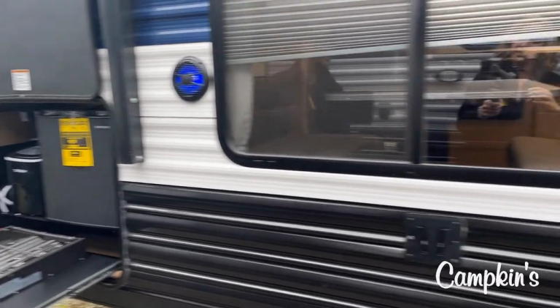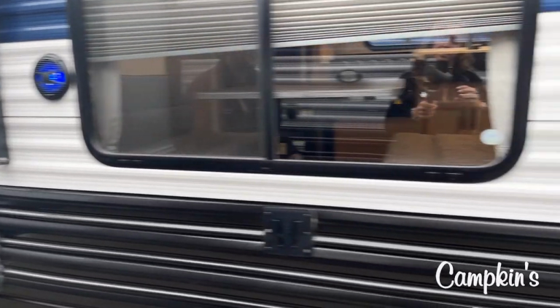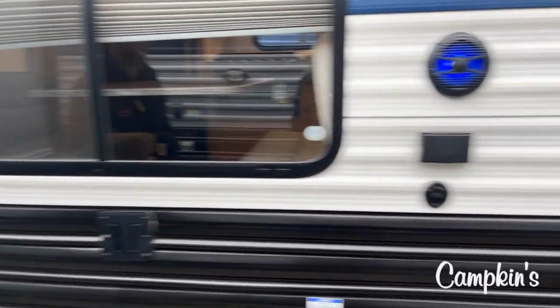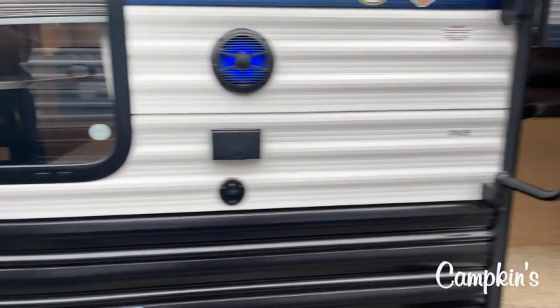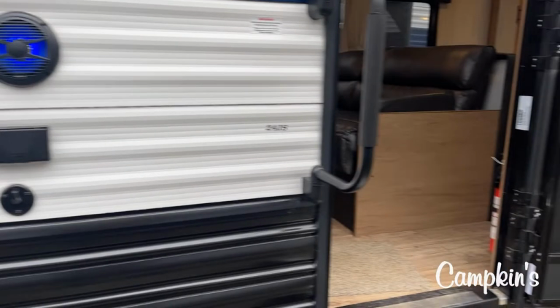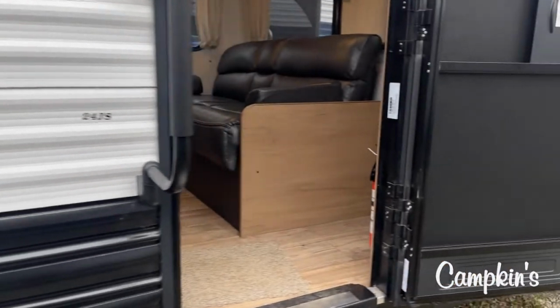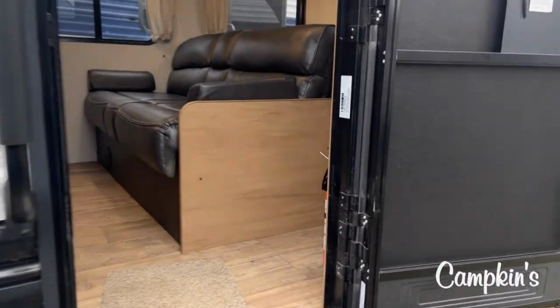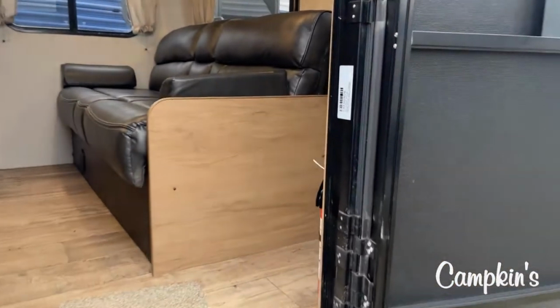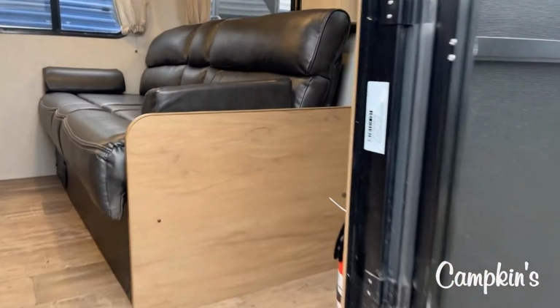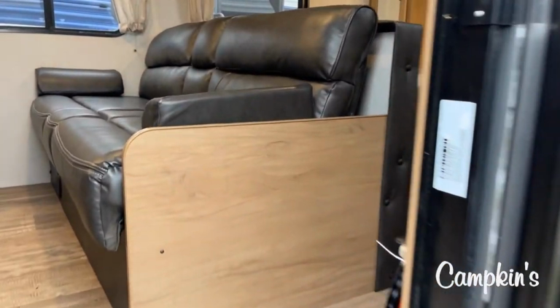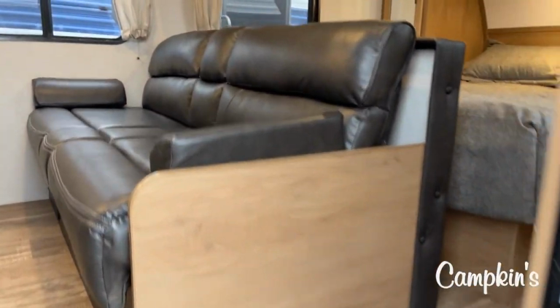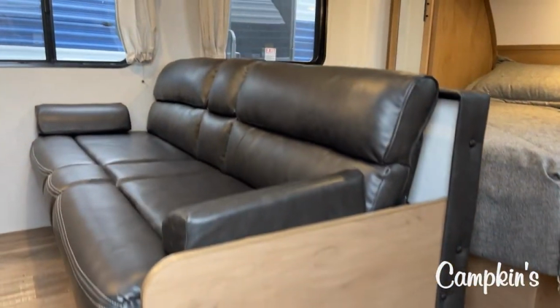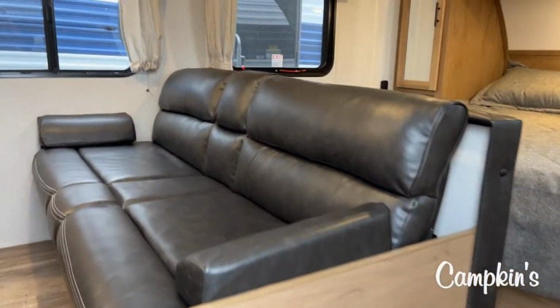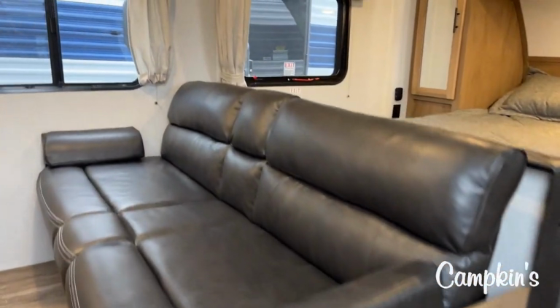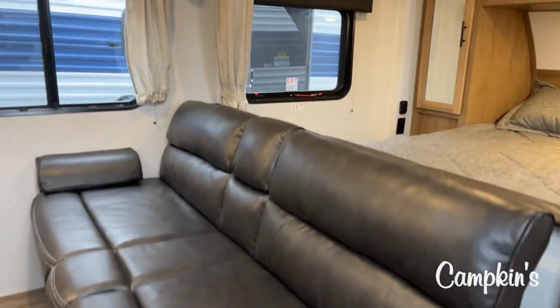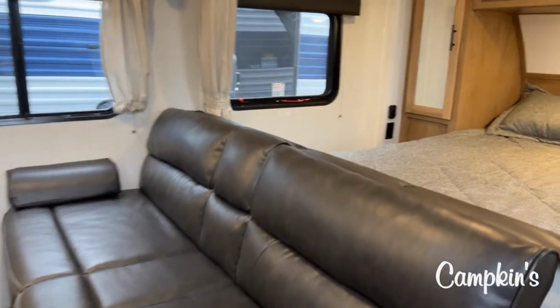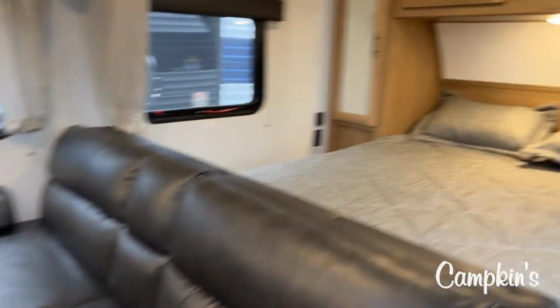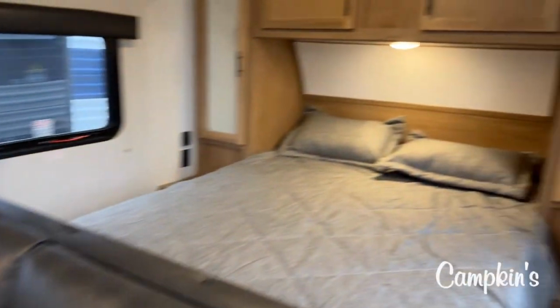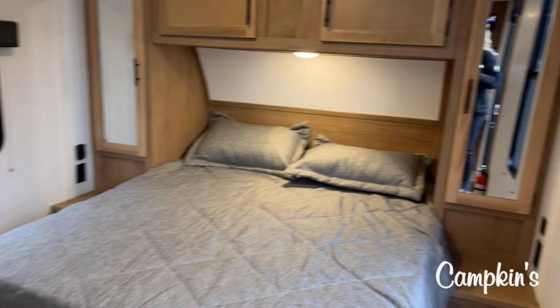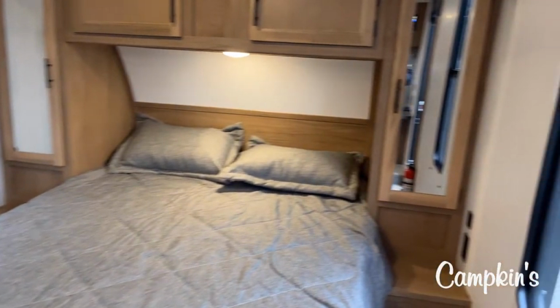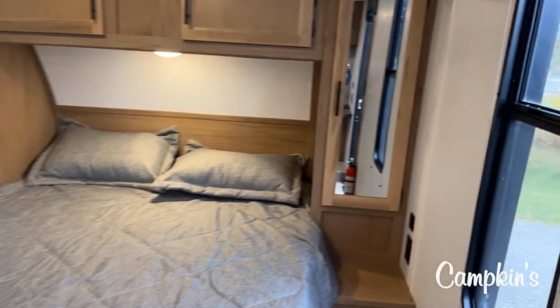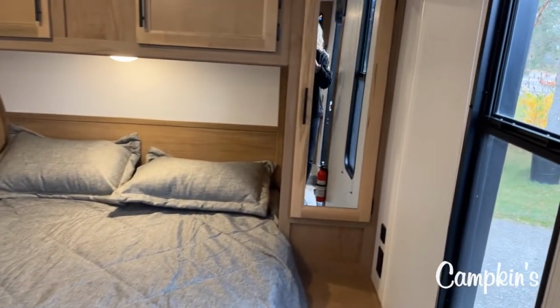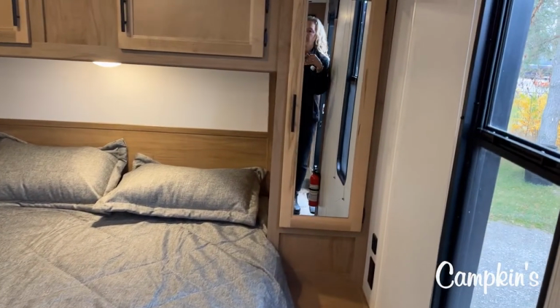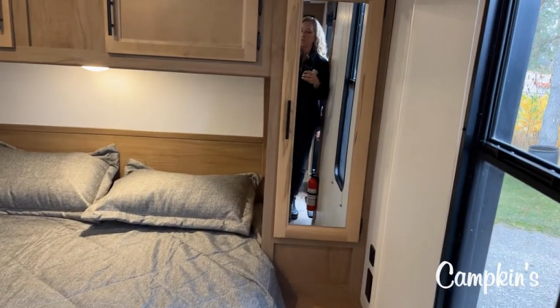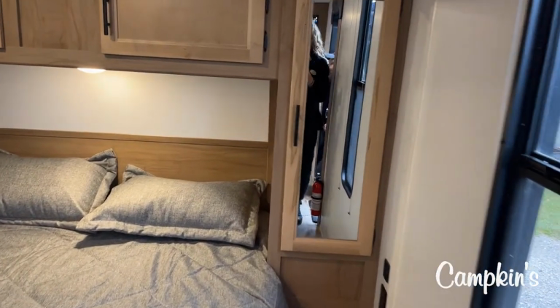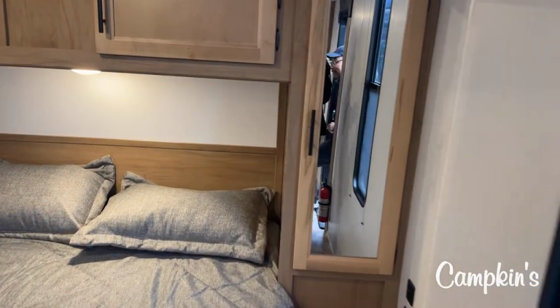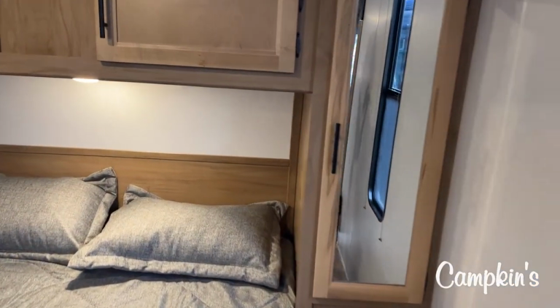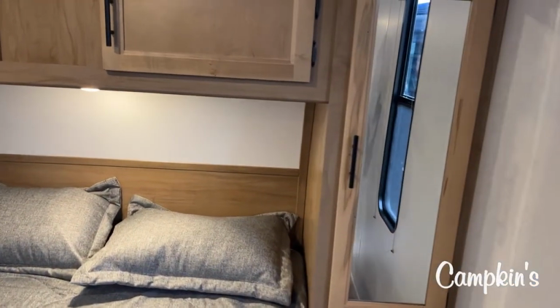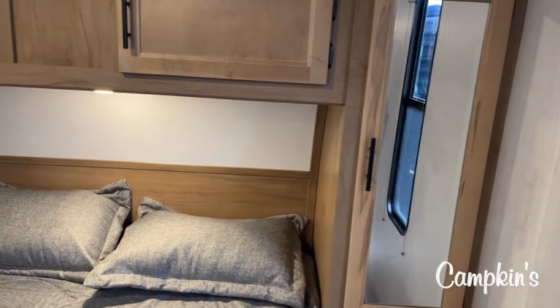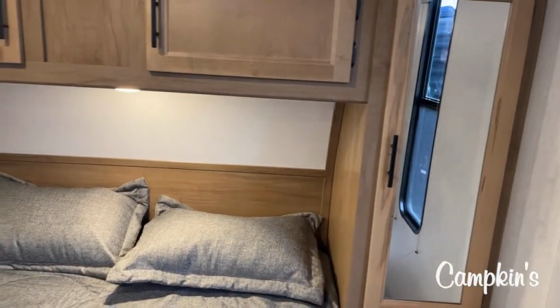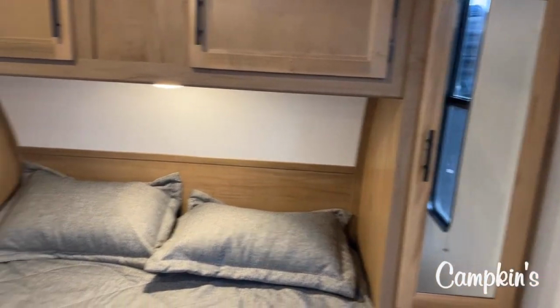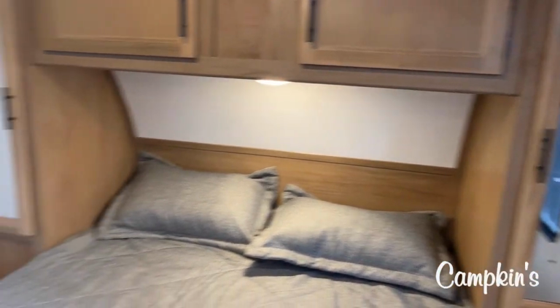Let's take a look inside. One thing that you're going to see when we go in is that on the right-hand side, that's where the bedroom is. Take a look at all that space around the bed — it is a walk-around bed with a nice deep wardrobe.